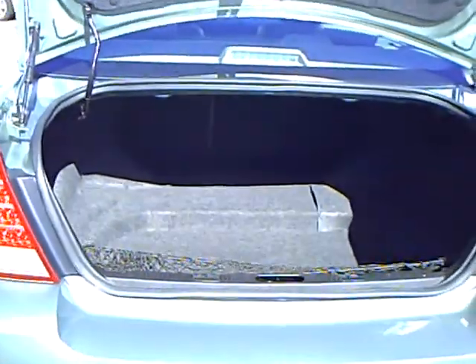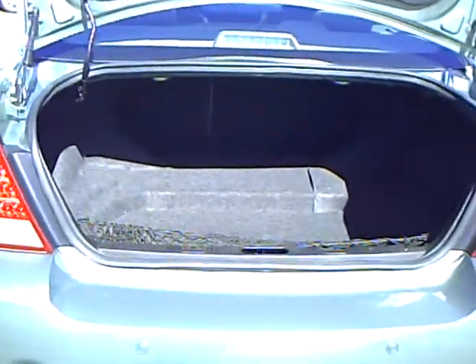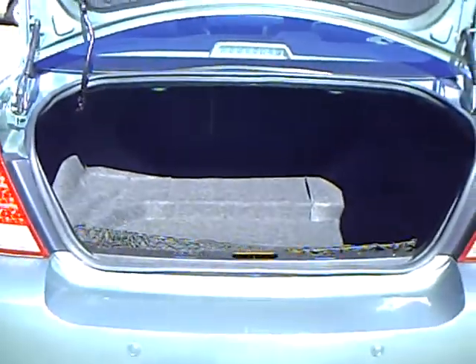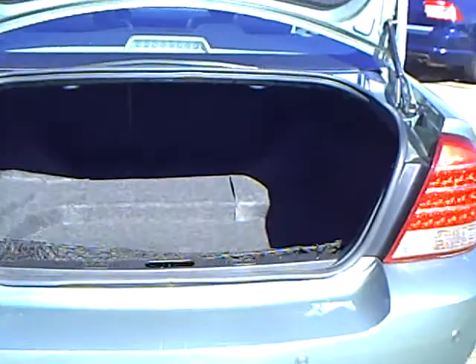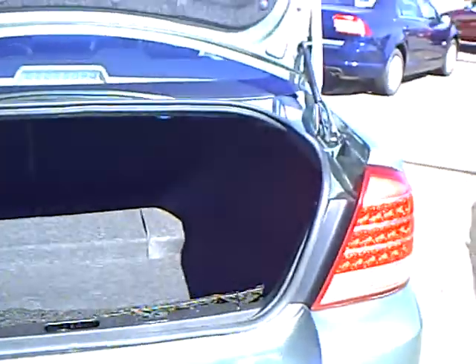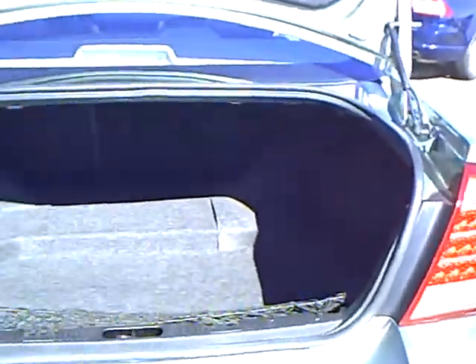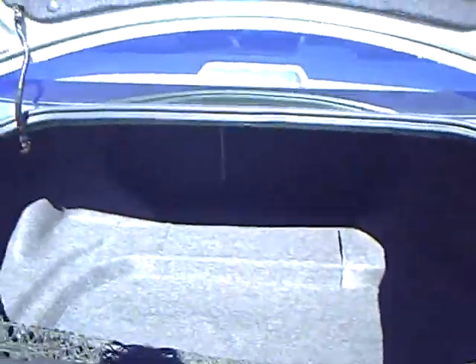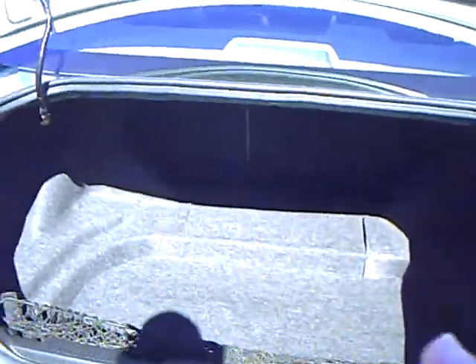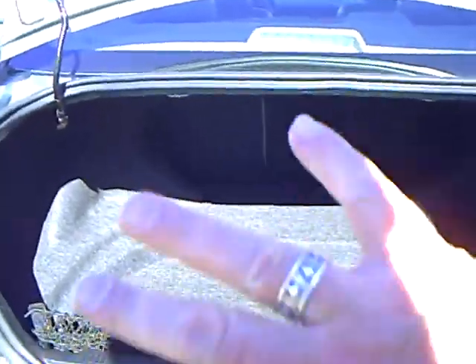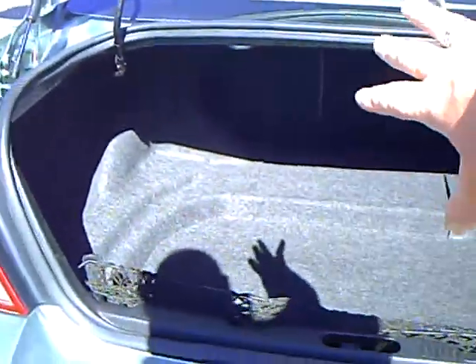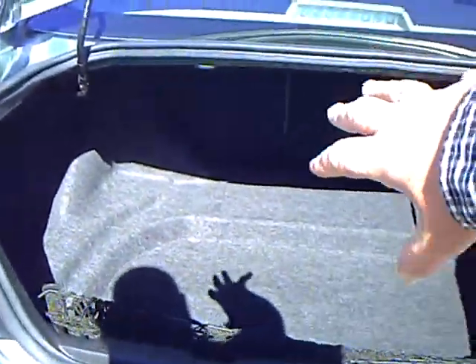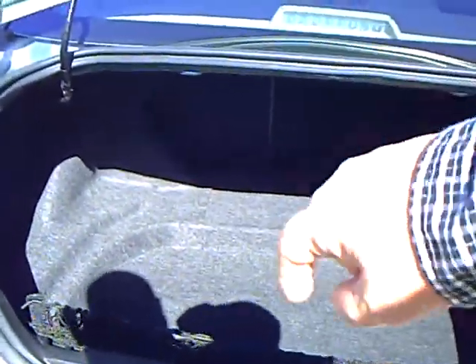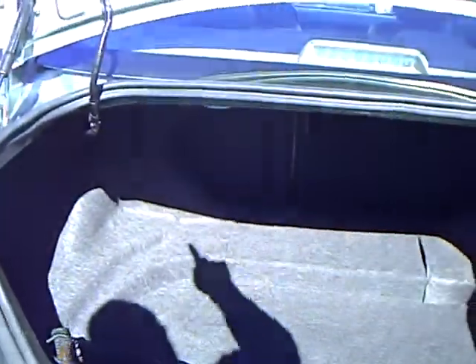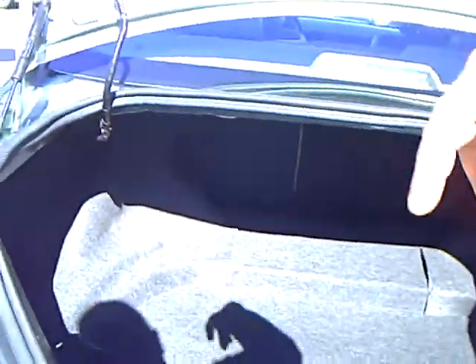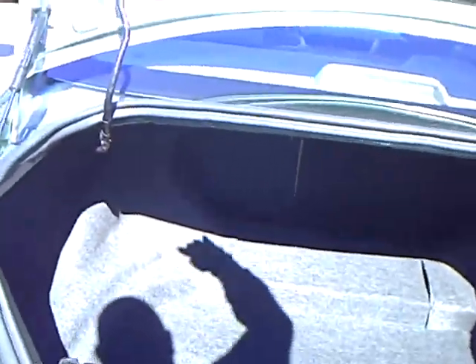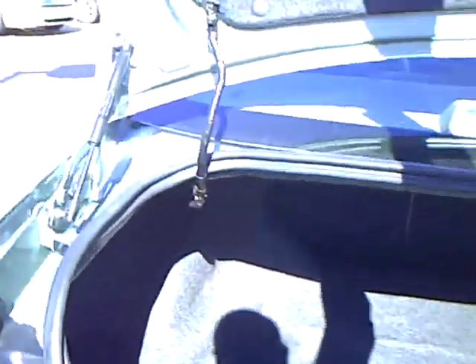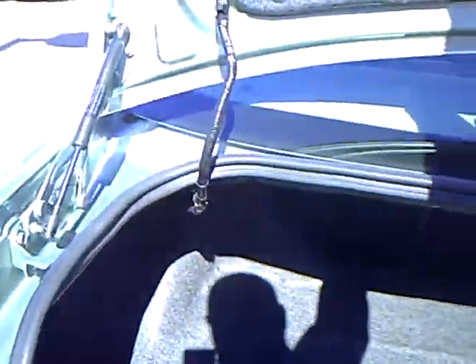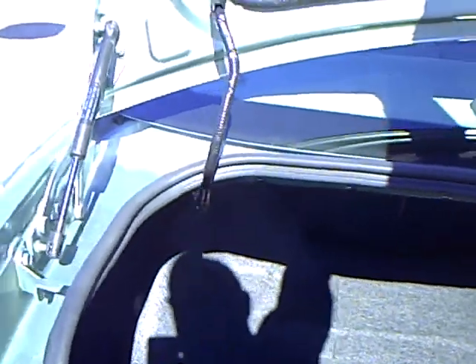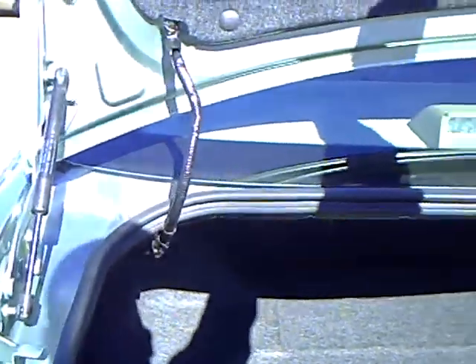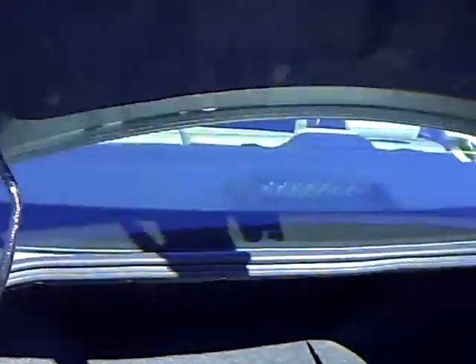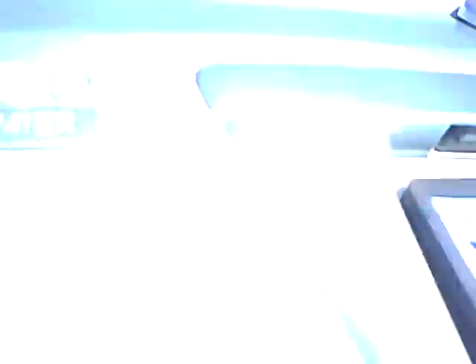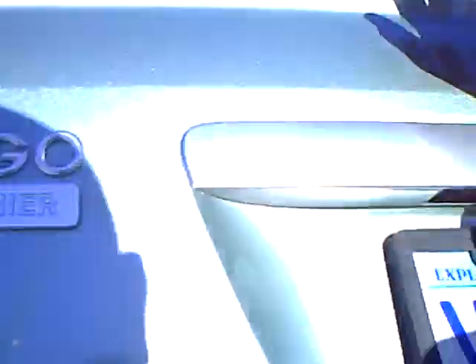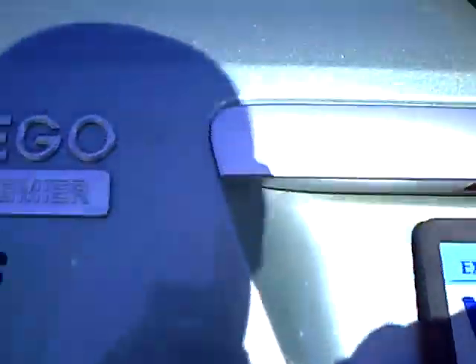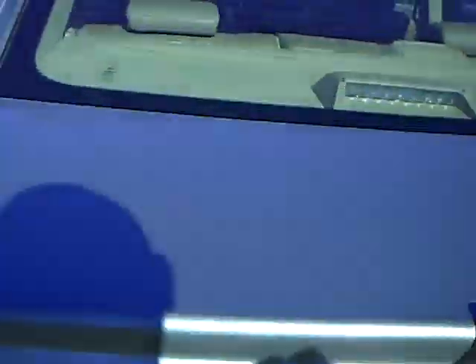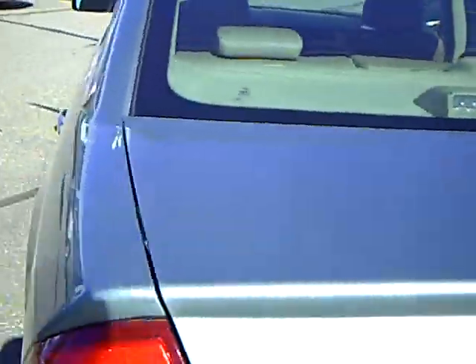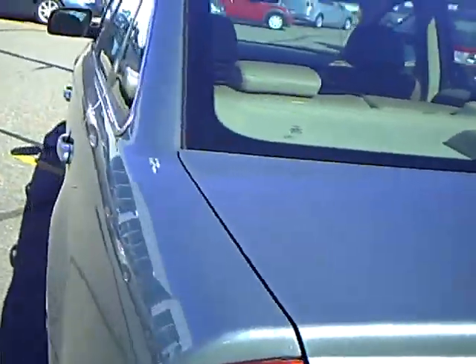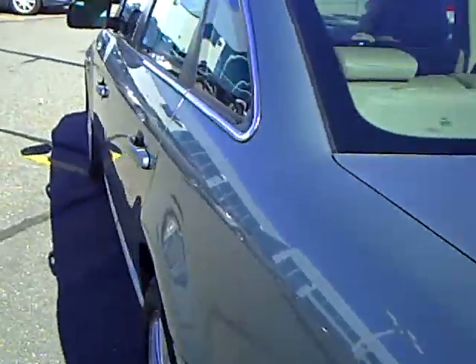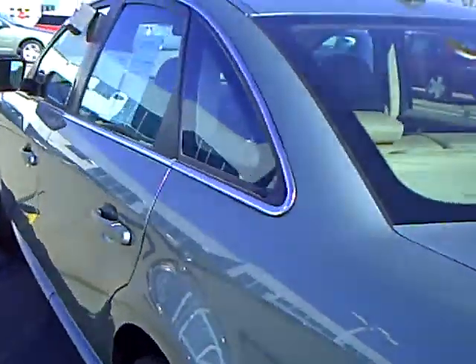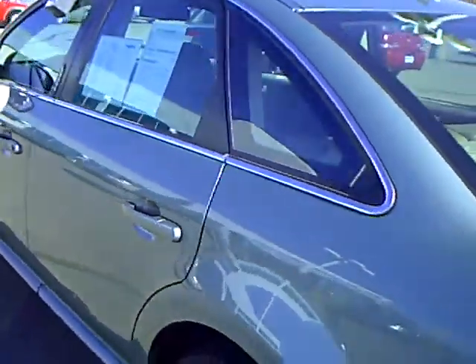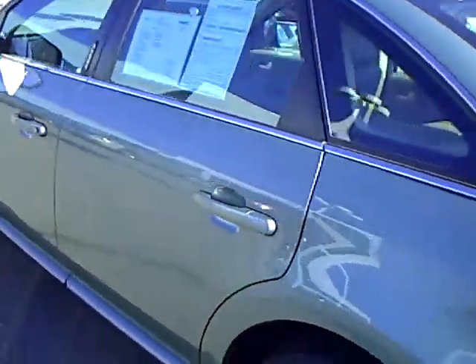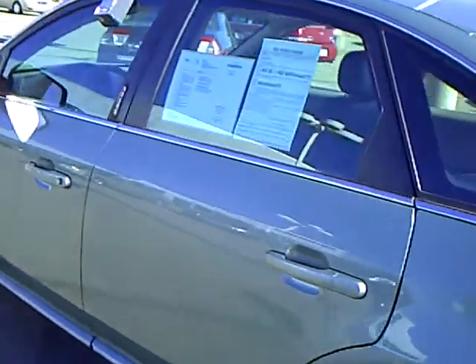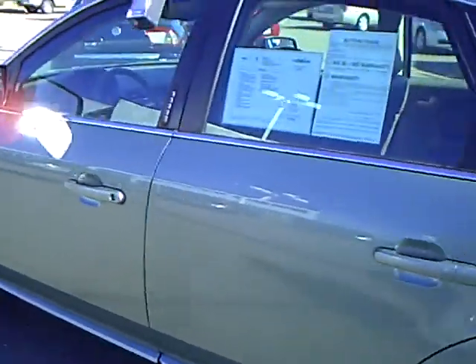And a huge trunk — largest trunk in the industry. Those seat backs fold down flat, and even the first-row seat folds down flat too. So if you've got a long item to haul, you can haul up to a 10- or 11-foot item in the car.